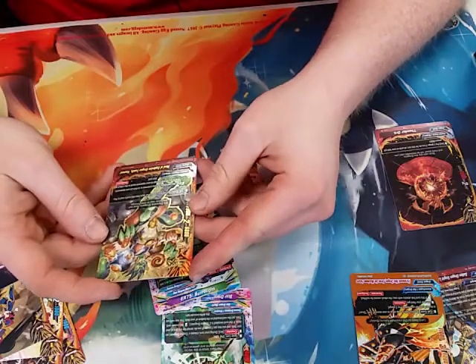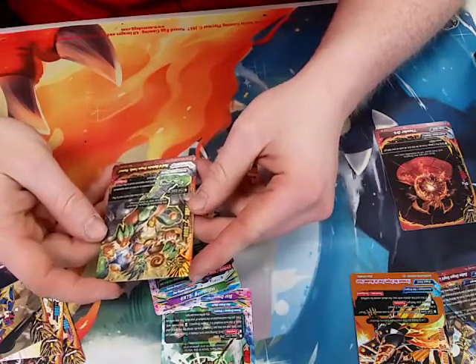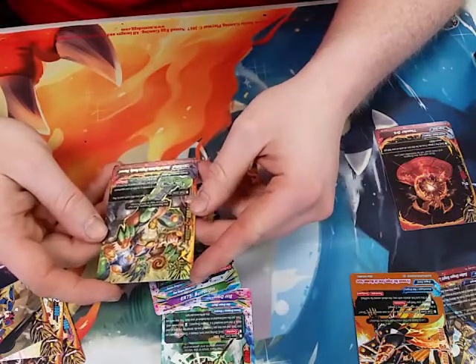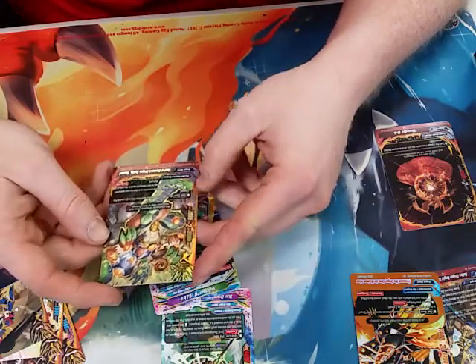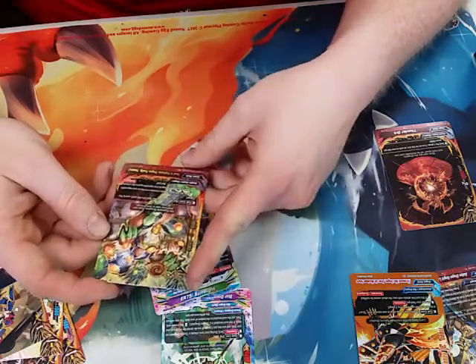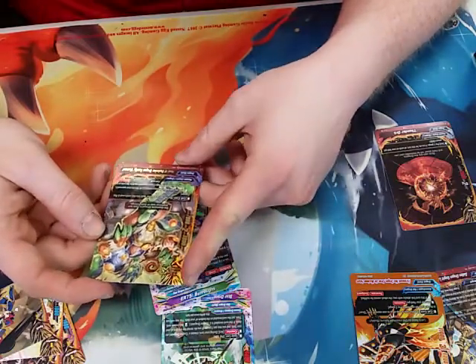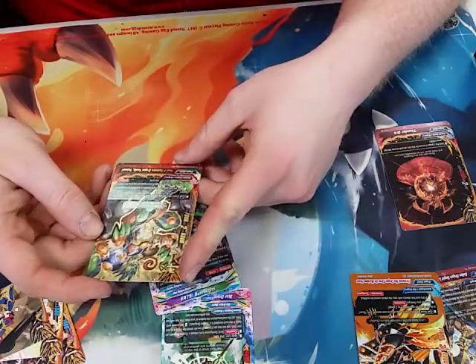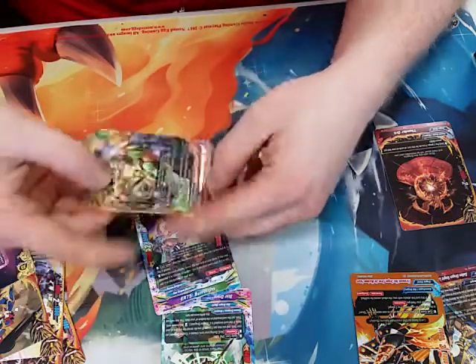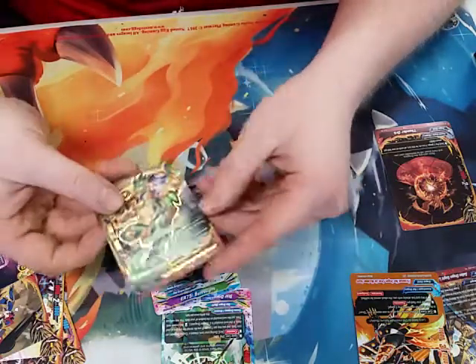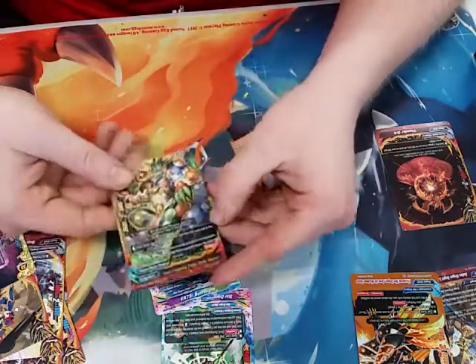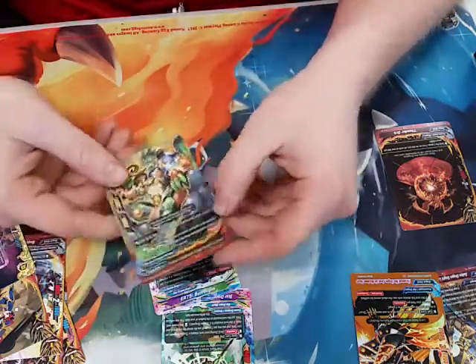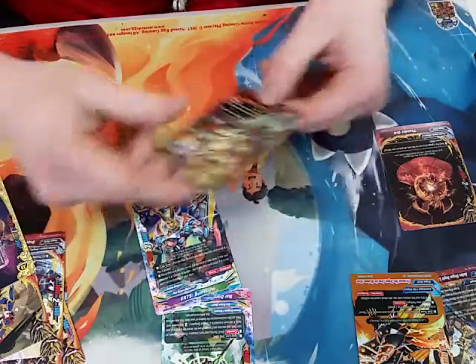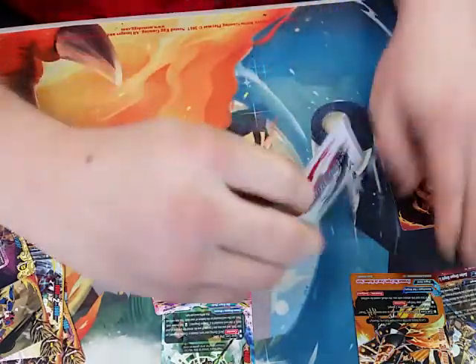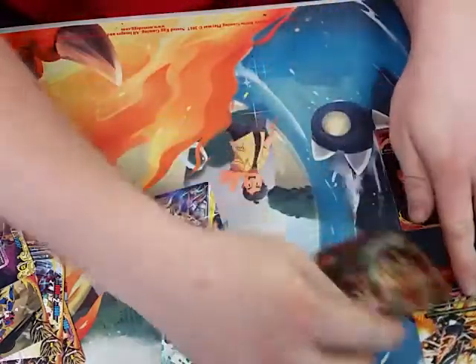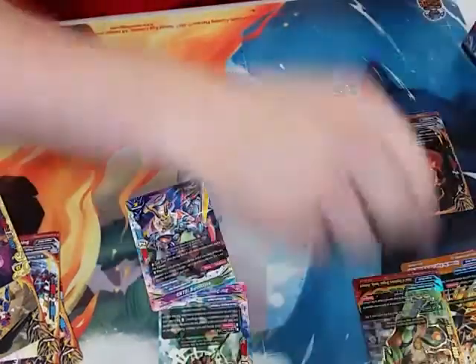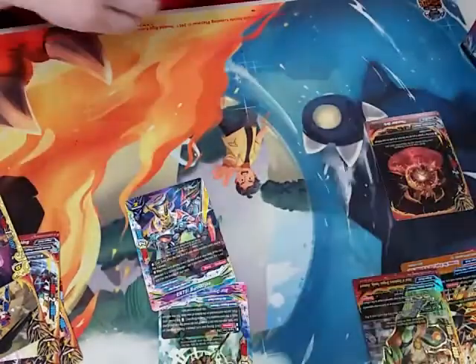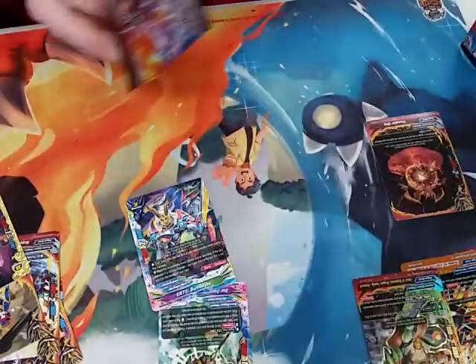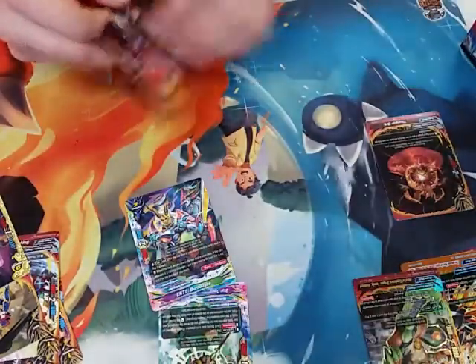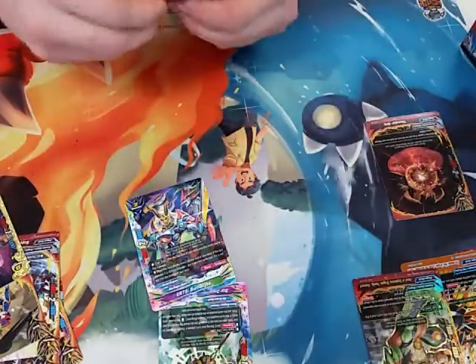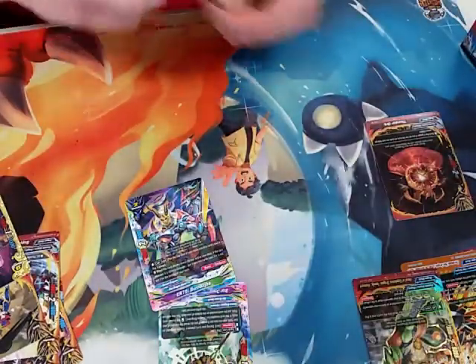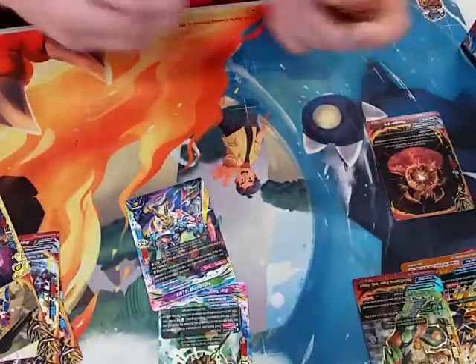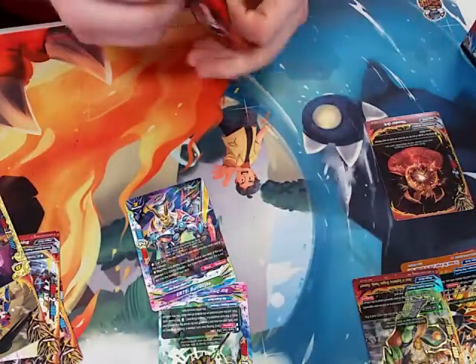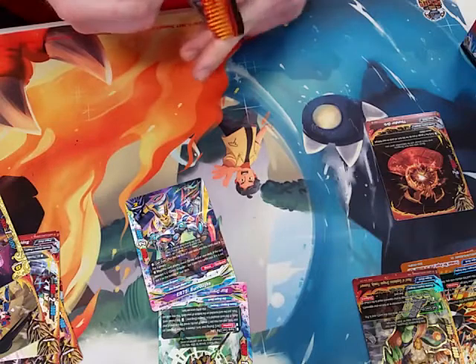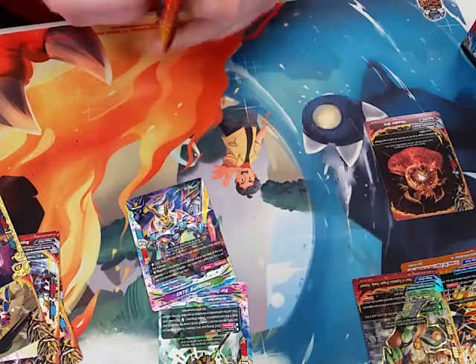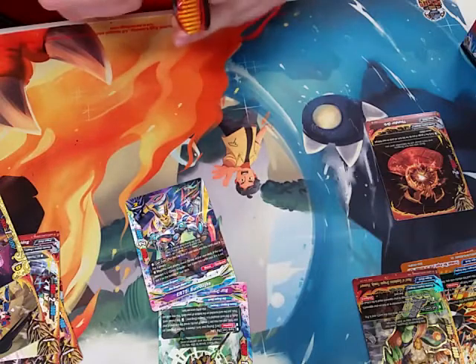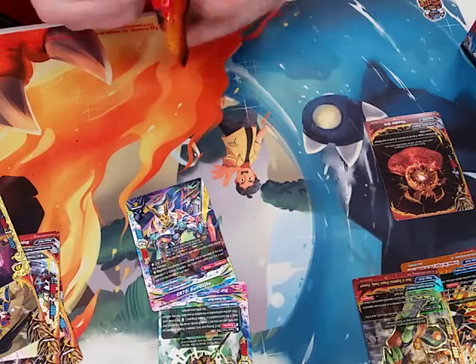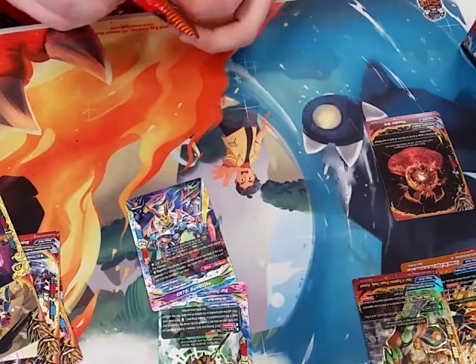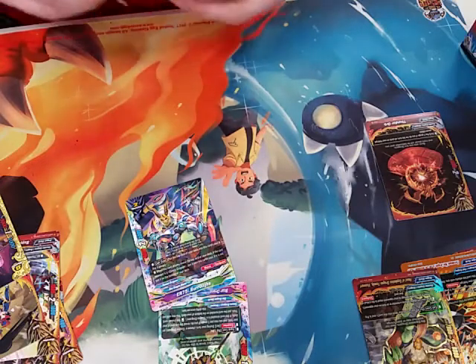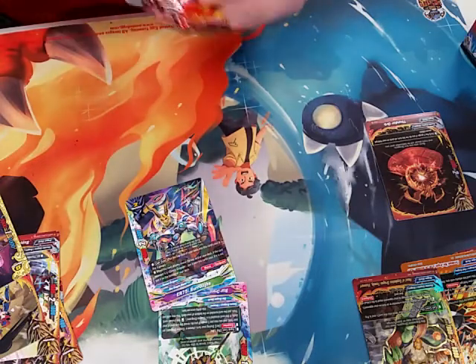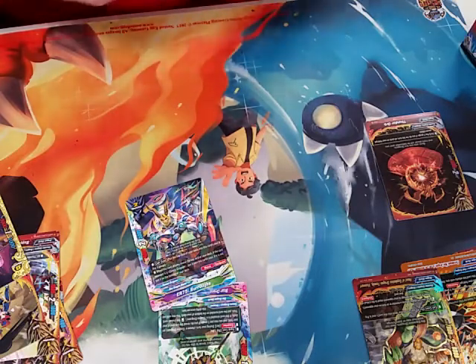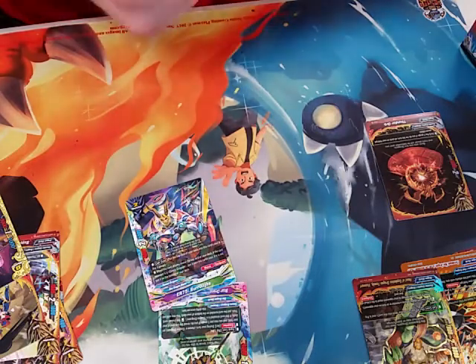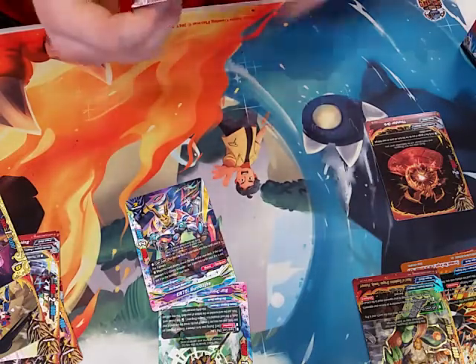Next pack — the triple rare is Head of Explosive Dragon Family. That's my buddy rare for this box. I wanted the Ball Dragon more than I wanted that one or the Drum.